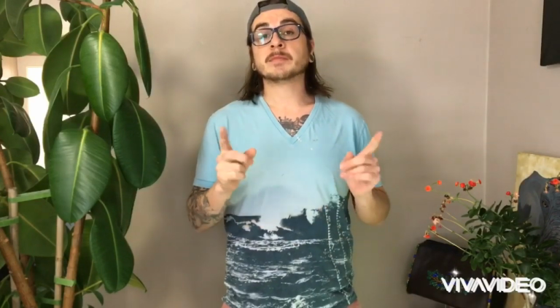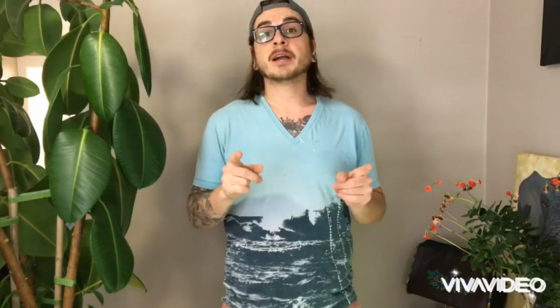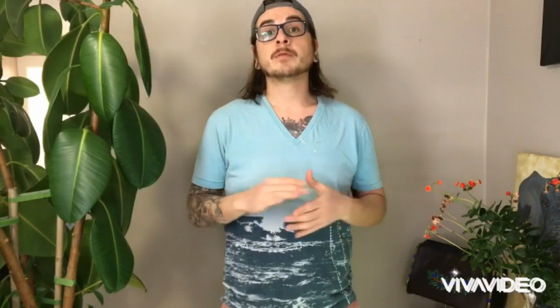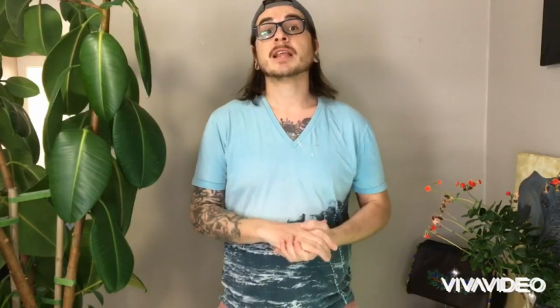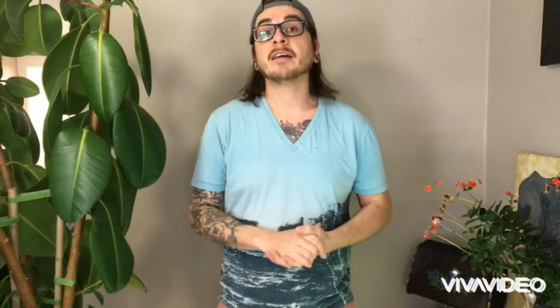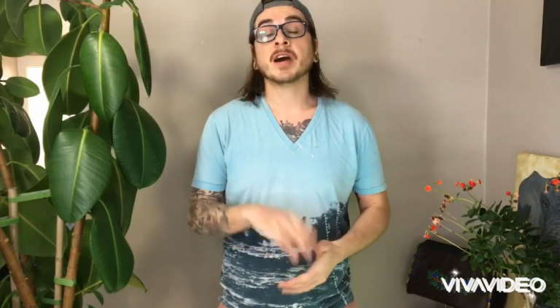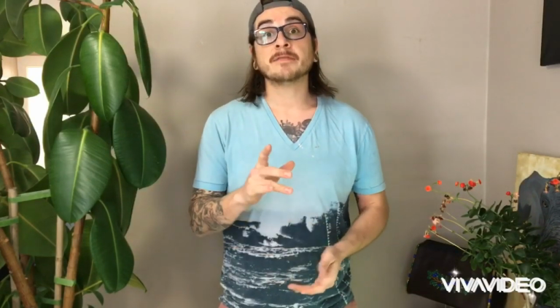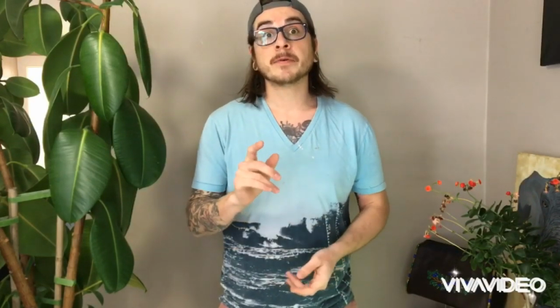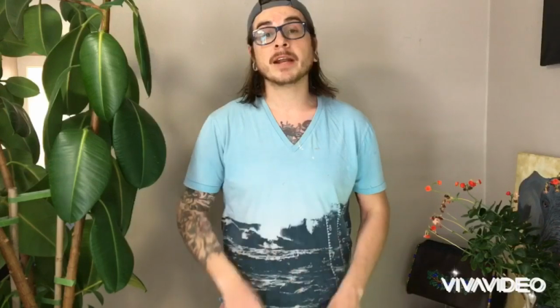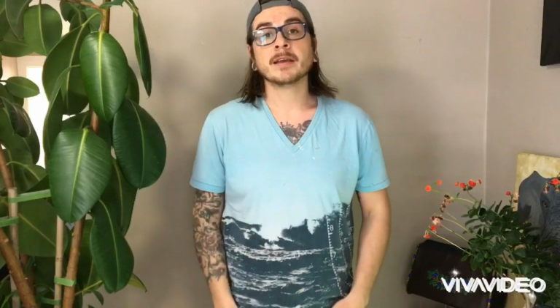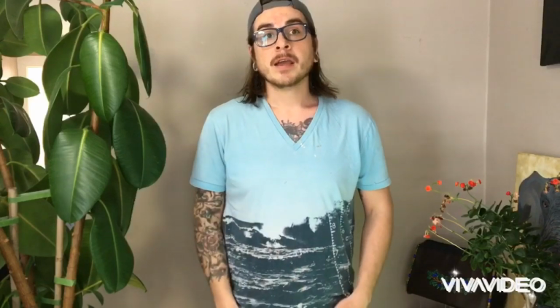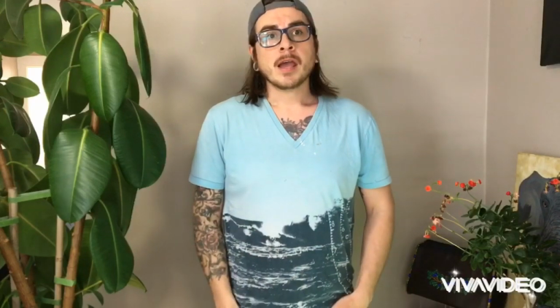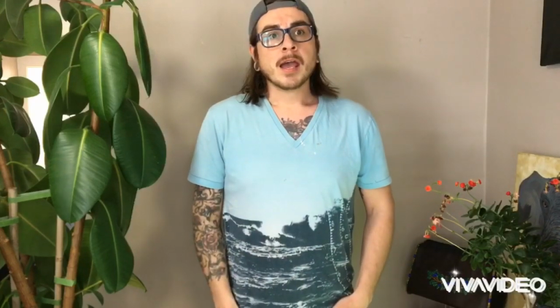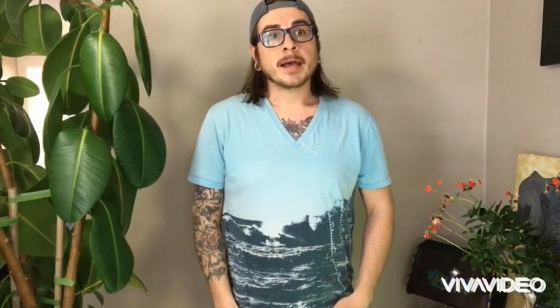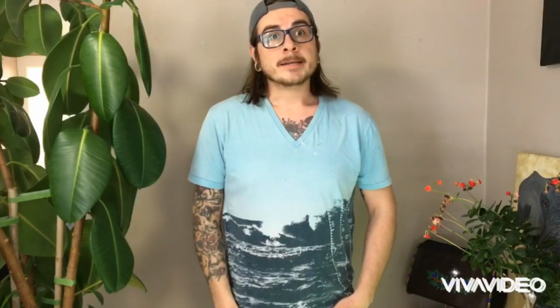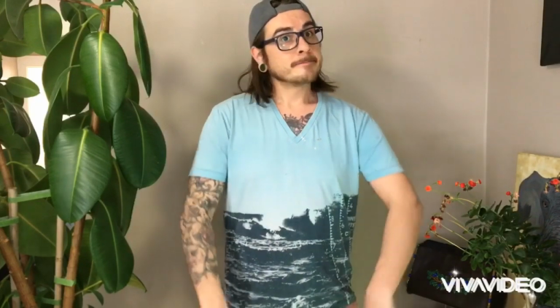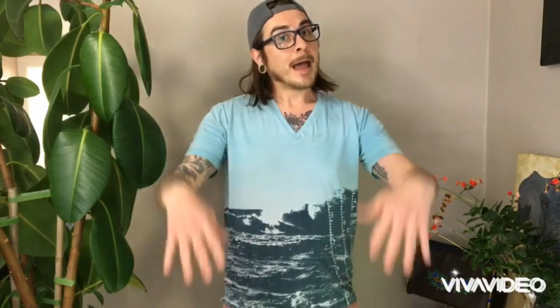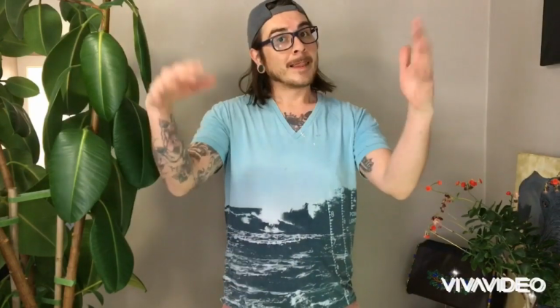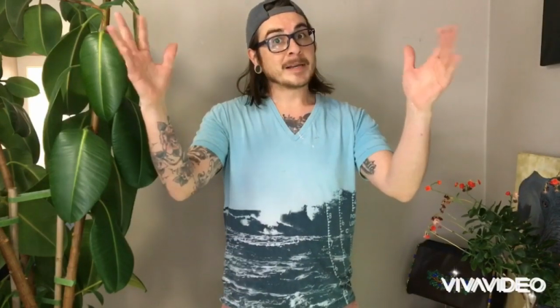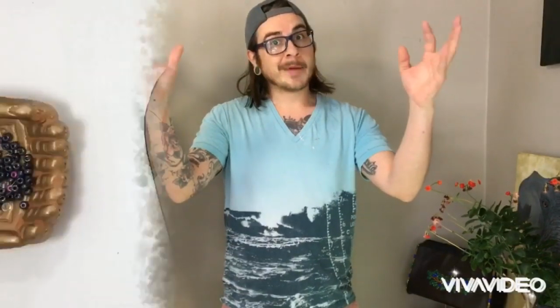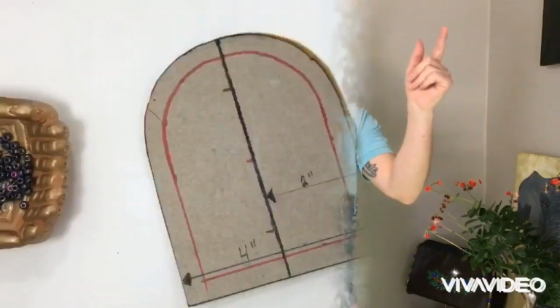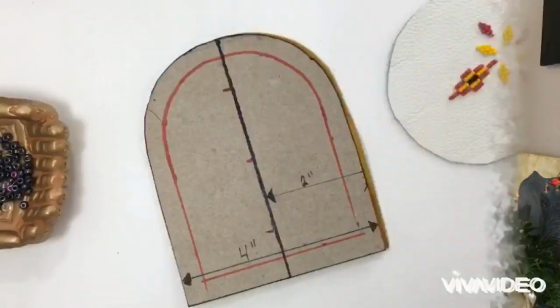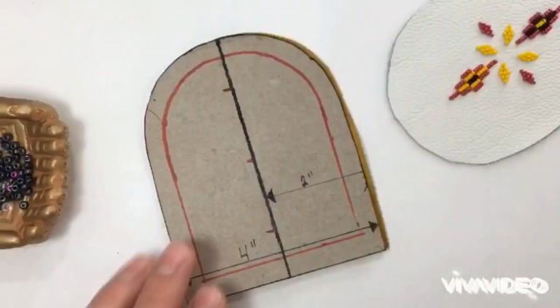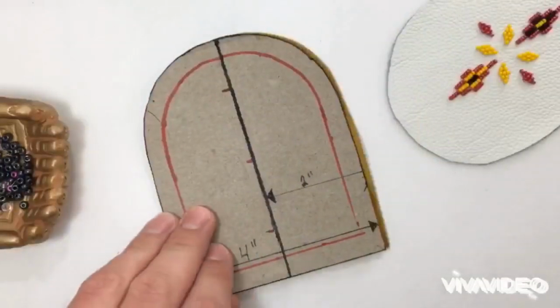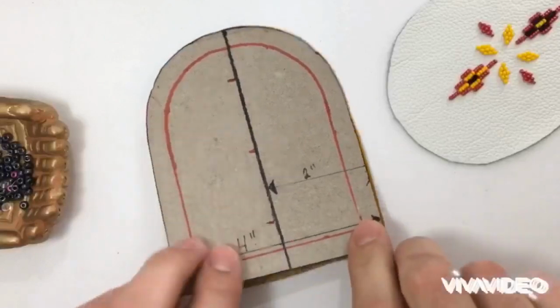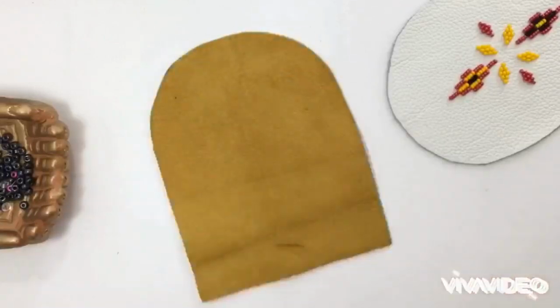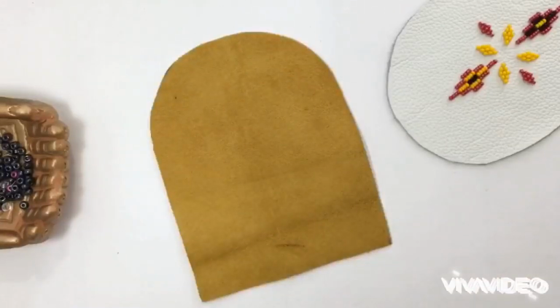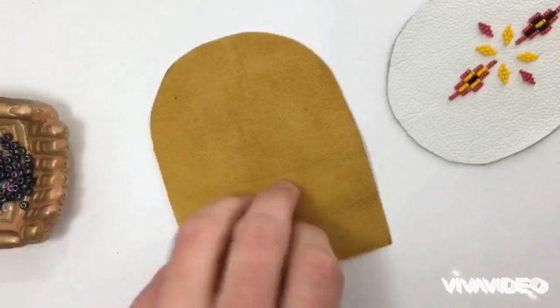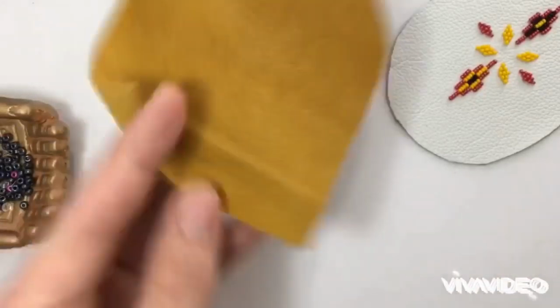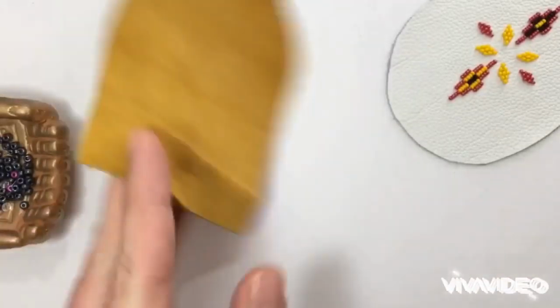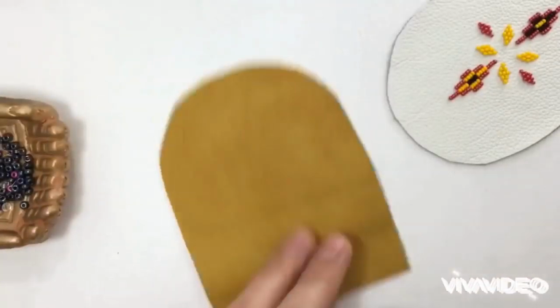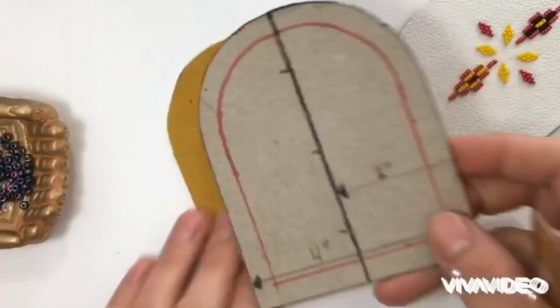If you want to go with fur on the moccasins, you're gonna need one rabbit palette, which usually goes about $13 to $30 depending on the grade. Otherwise you could purchase two three-inch by 14 to 18 inch strips of rabbit fur that the supplier will most likely have cut for you already. Let's make some magic!